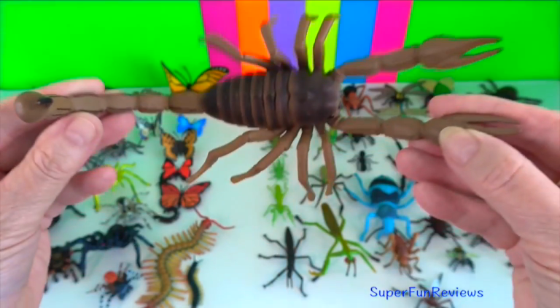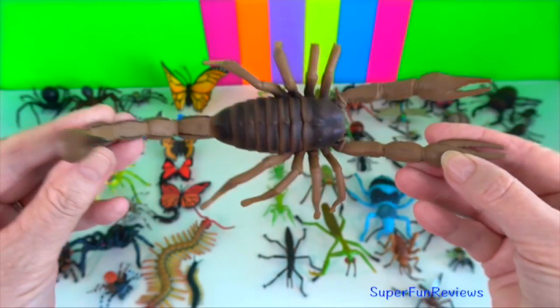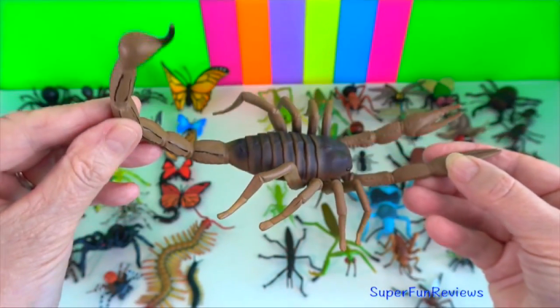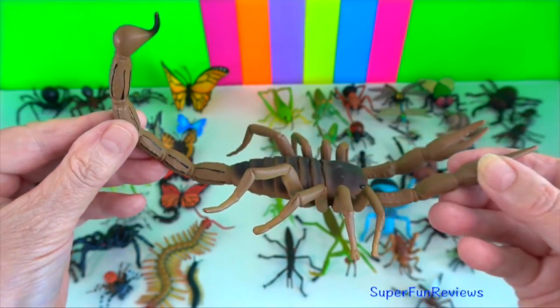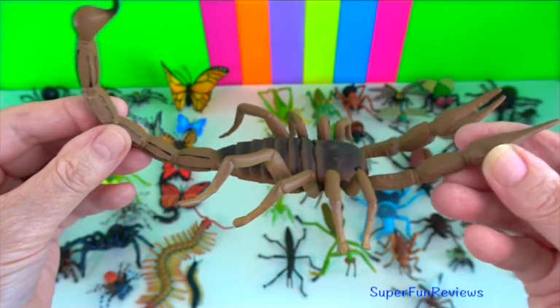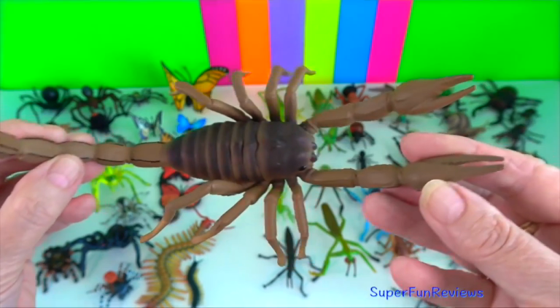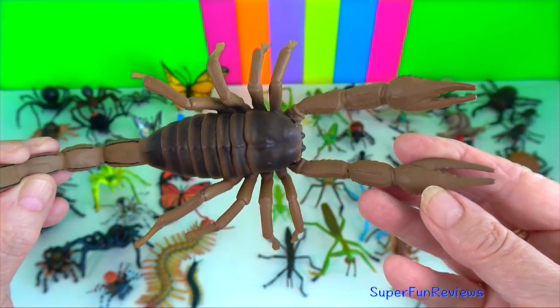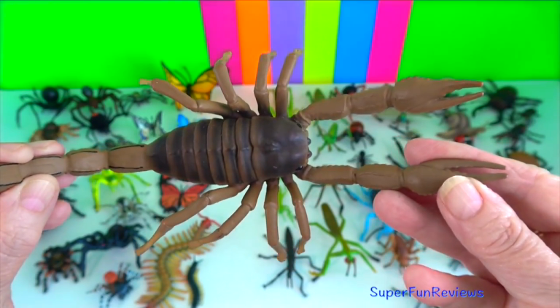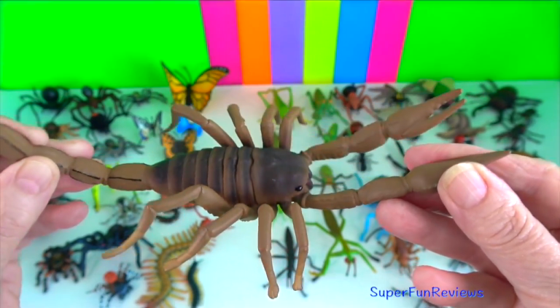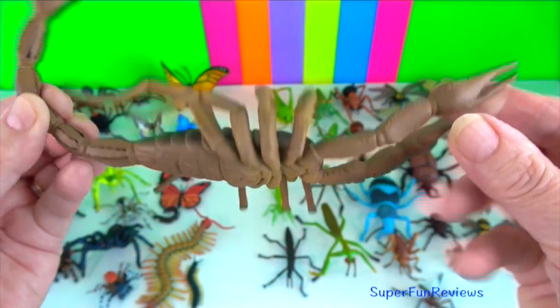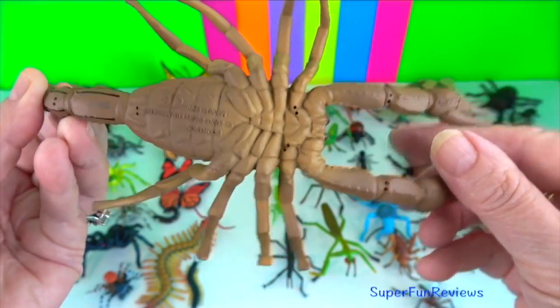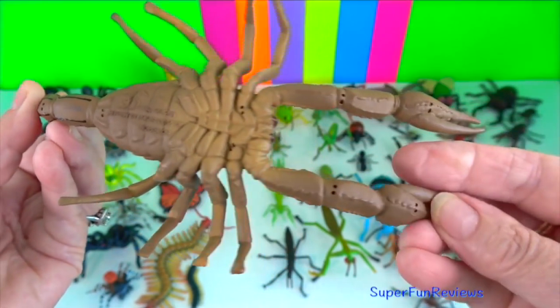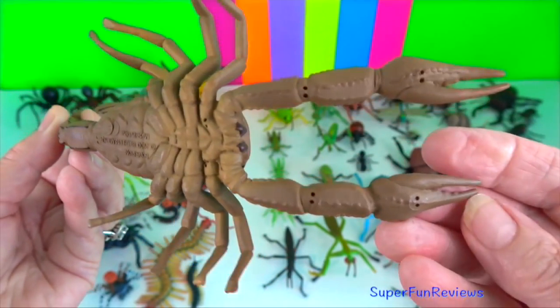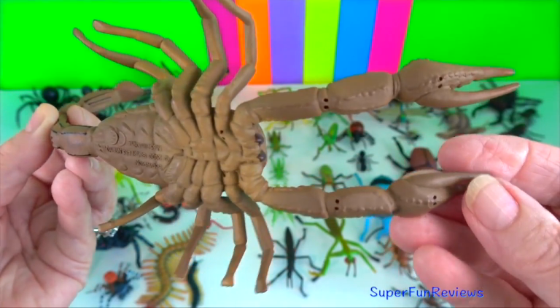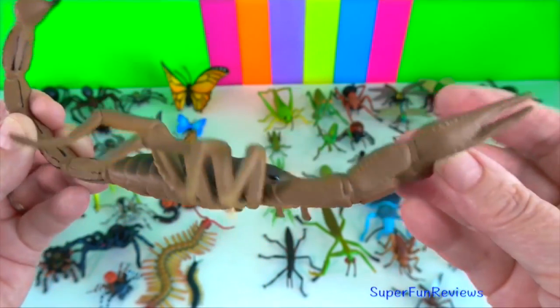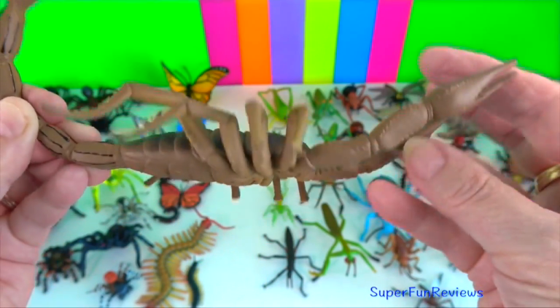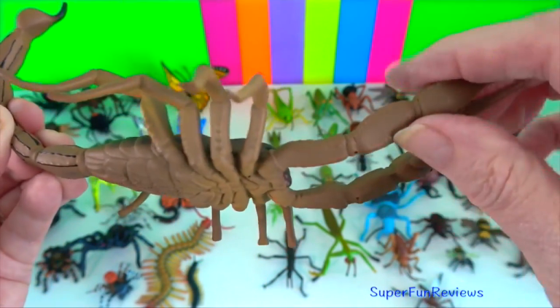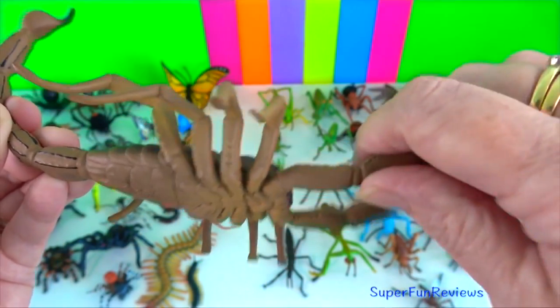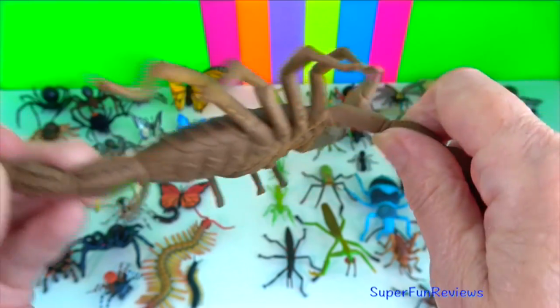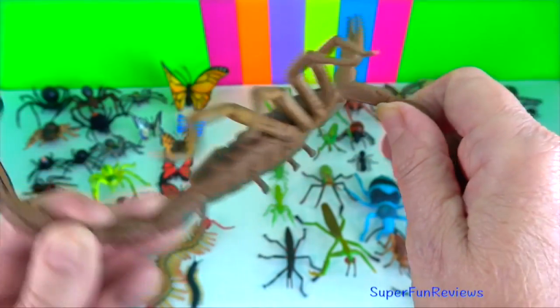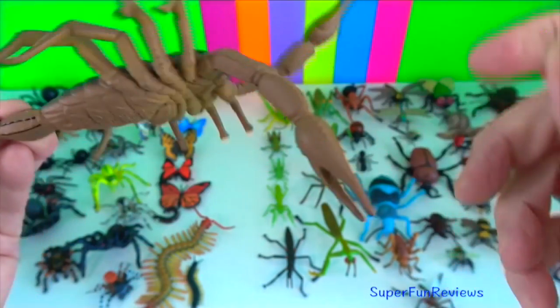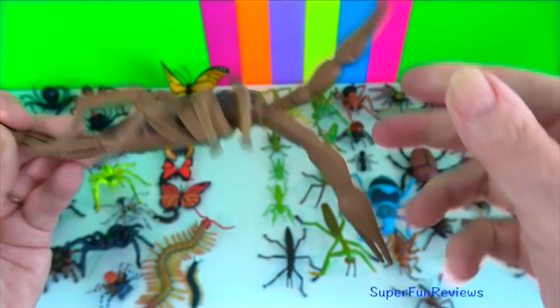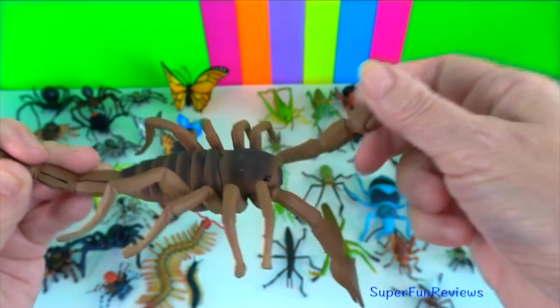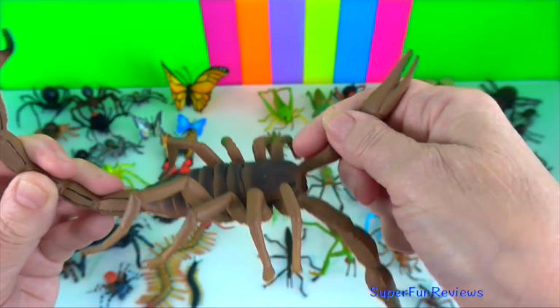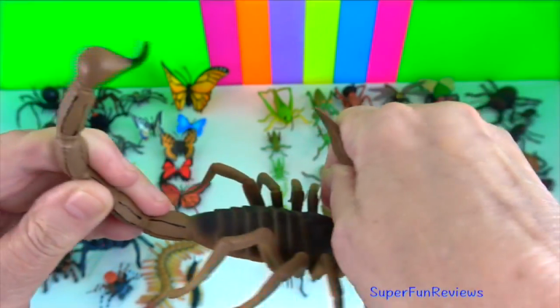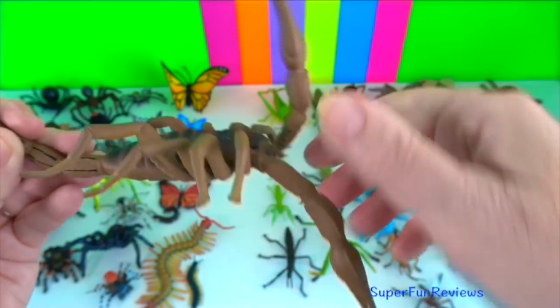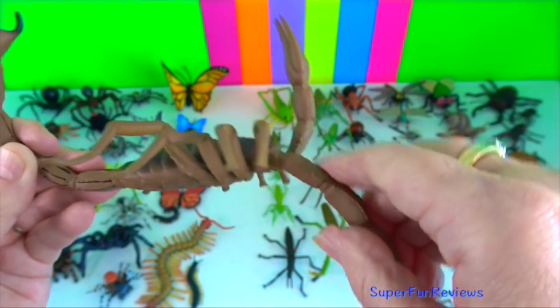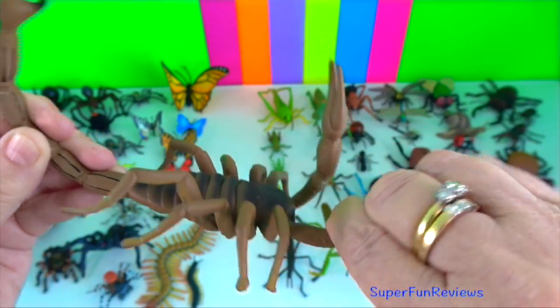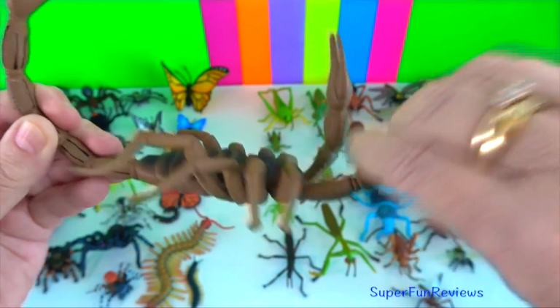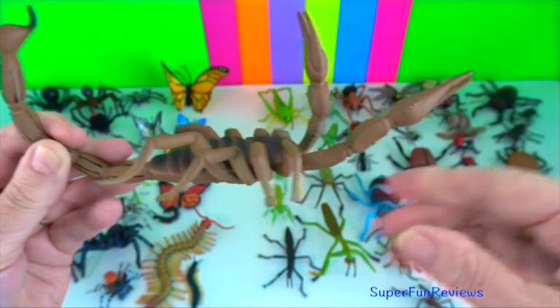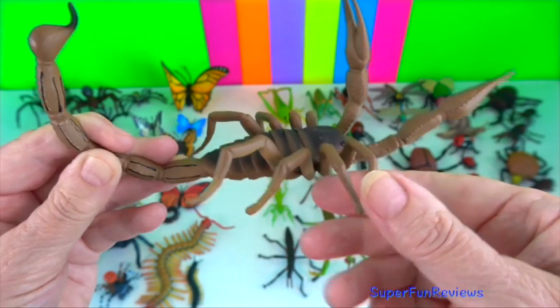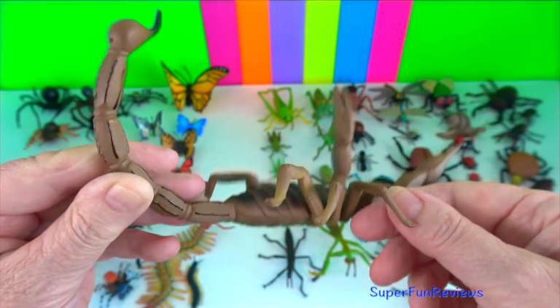Scorpion? This one's from Safari Limited. And if you look carefully, see those little dots? It can bend in all those places, and the tail as well.